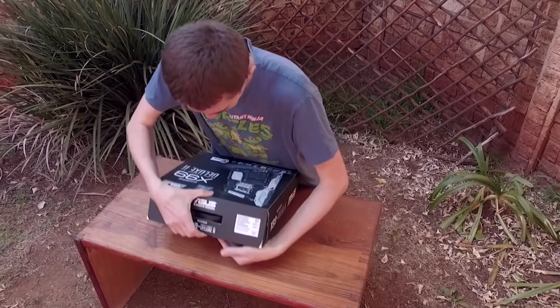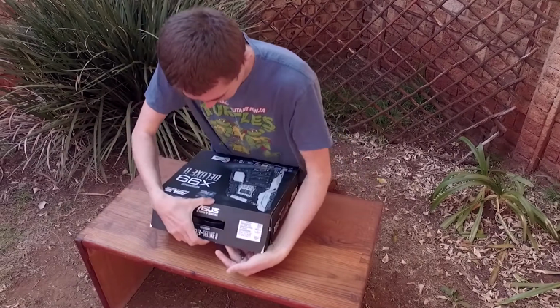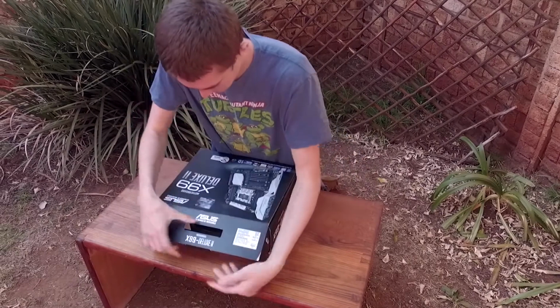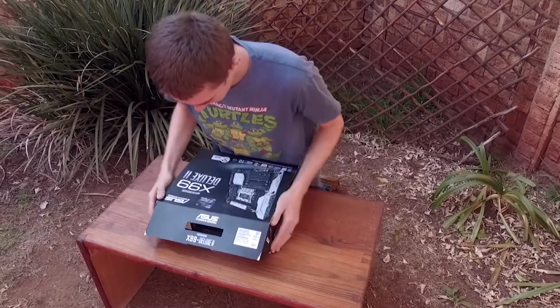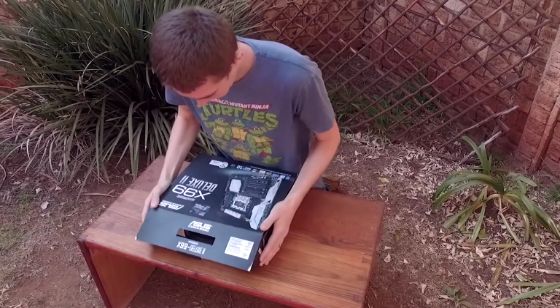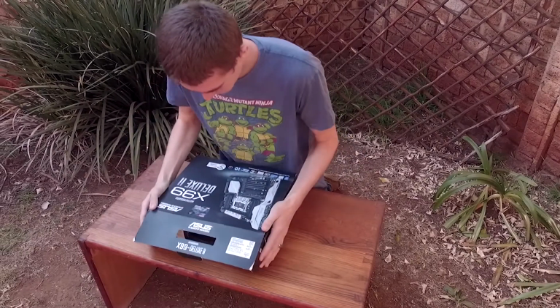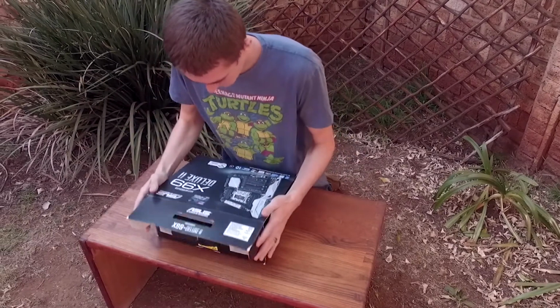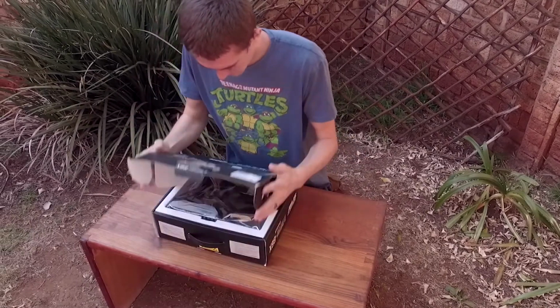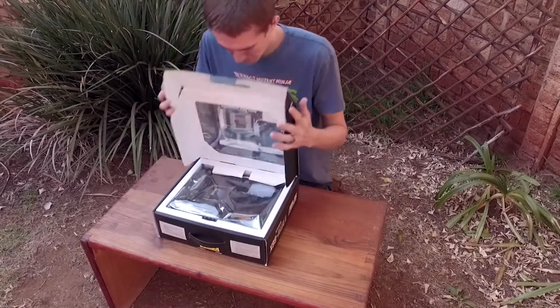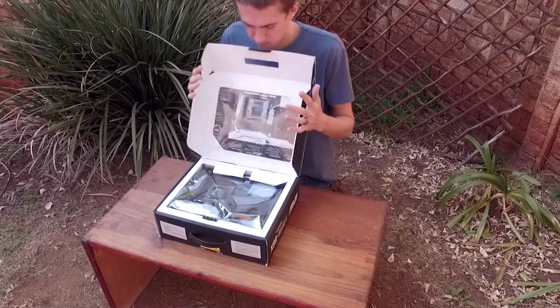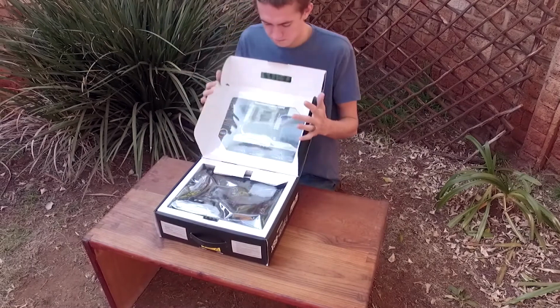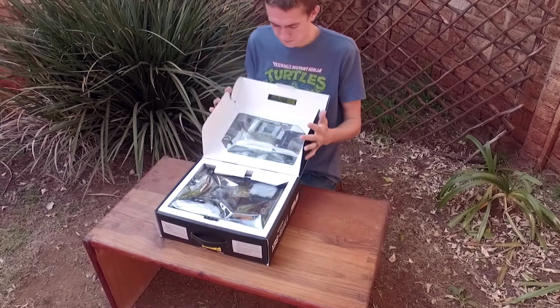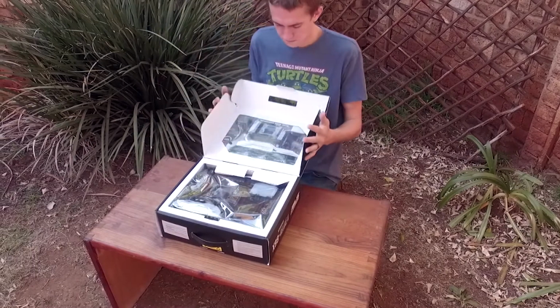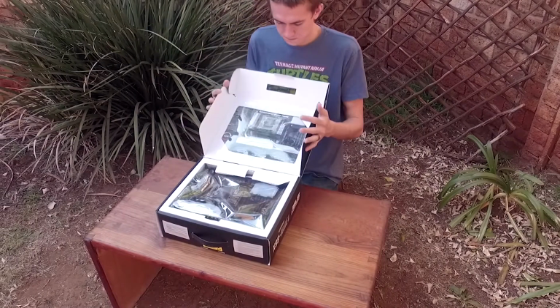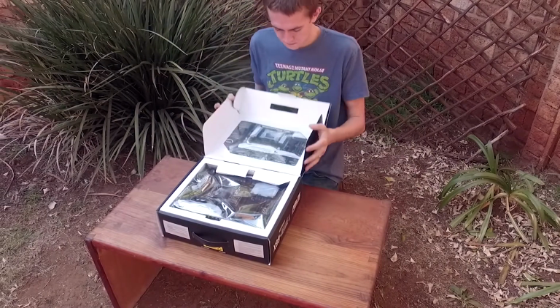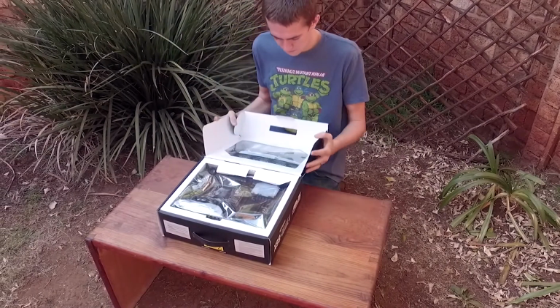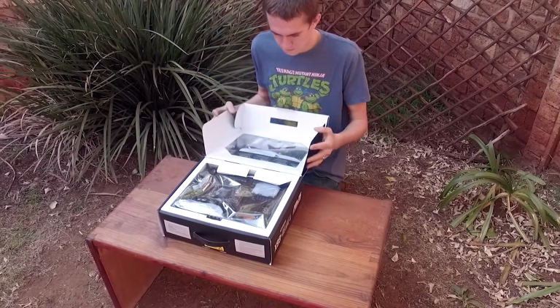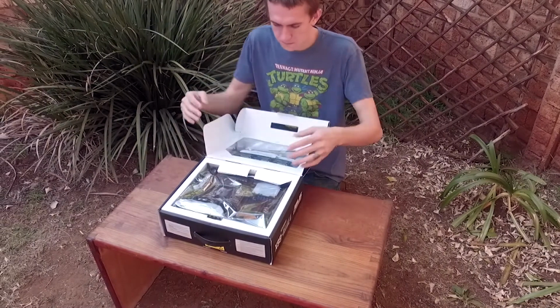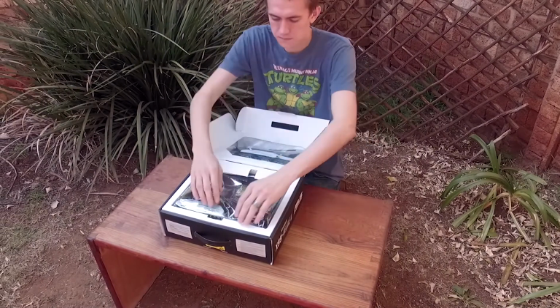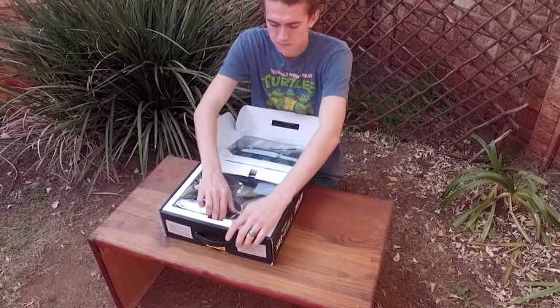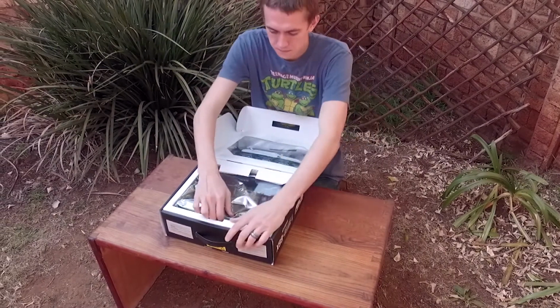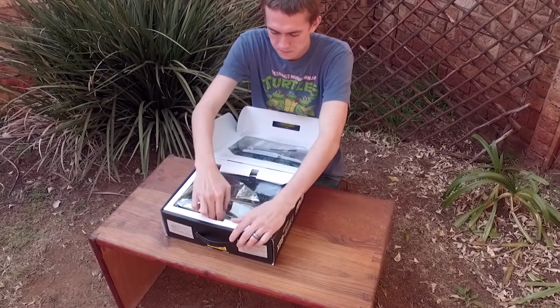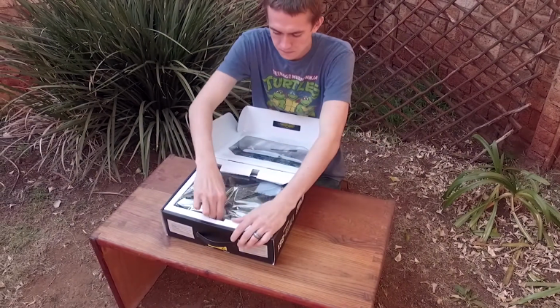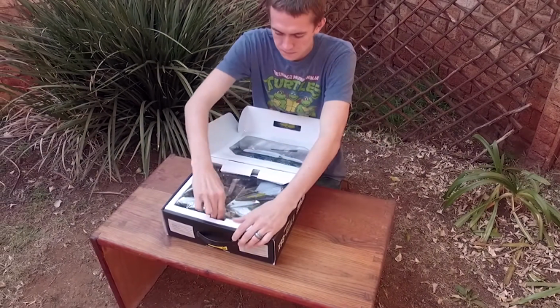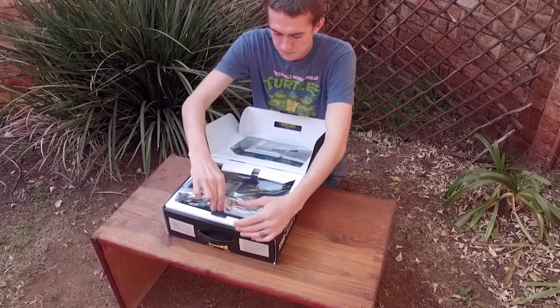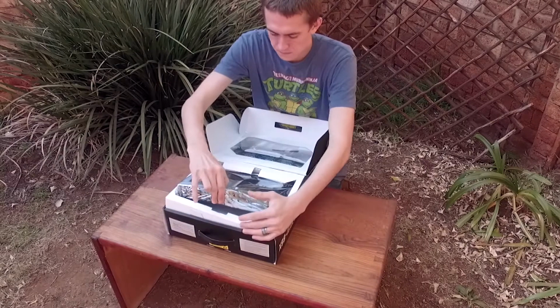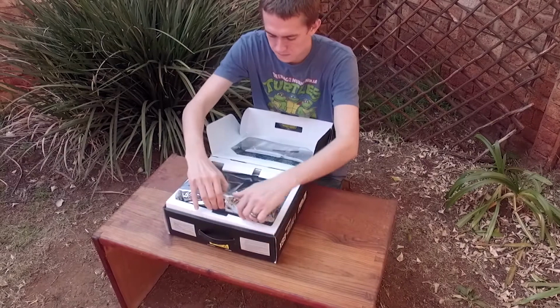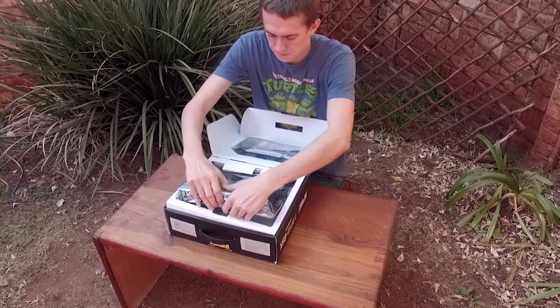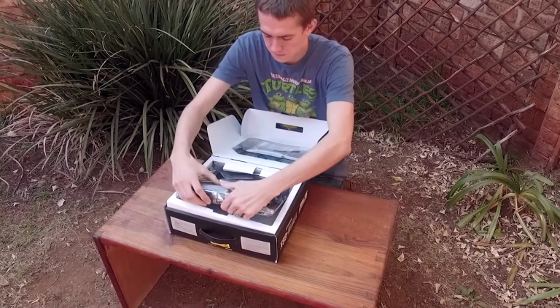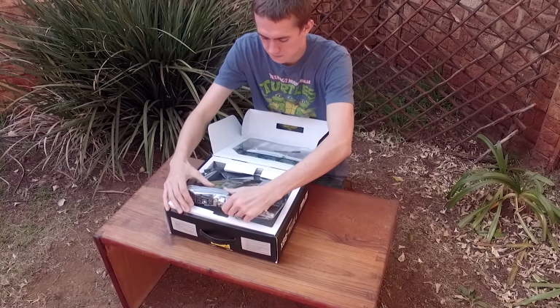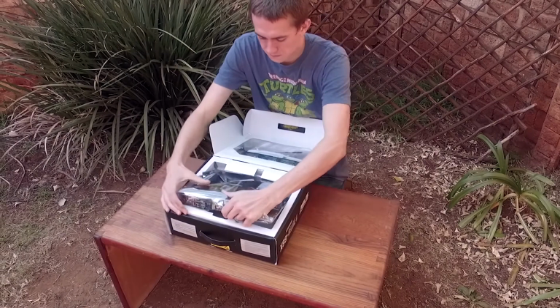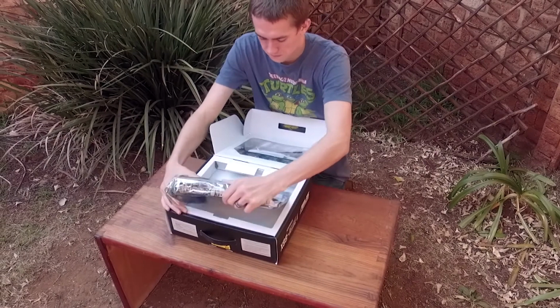Here's a quick unboxing video of the ASUS X99 Deluxe II motherboard. At the opening, you have the motherboard itself as well as a graphic on the lid detailing some of the major features of the Deluxe II.